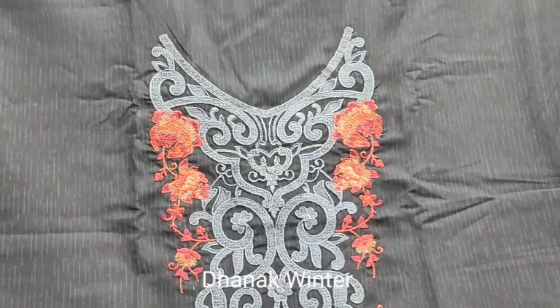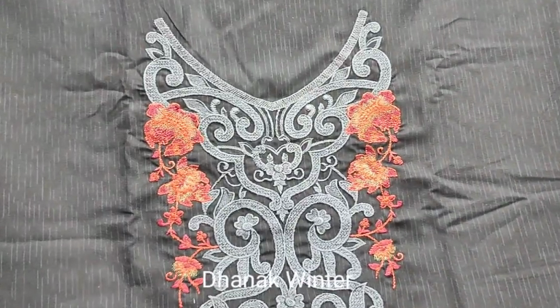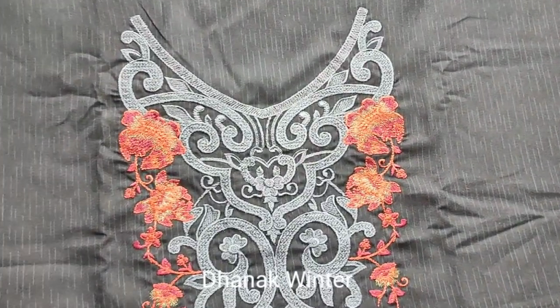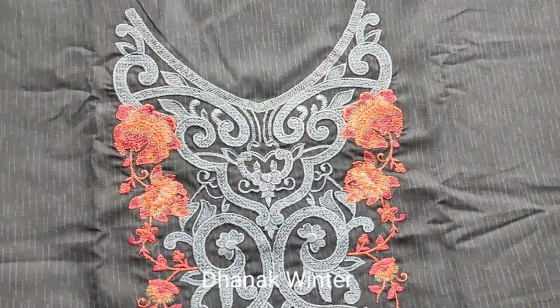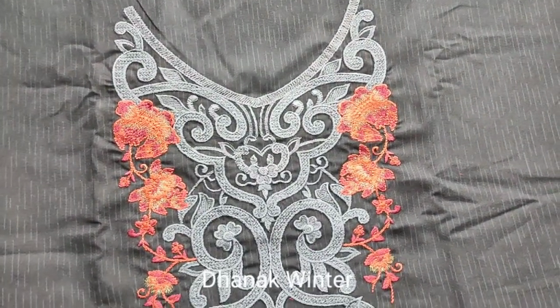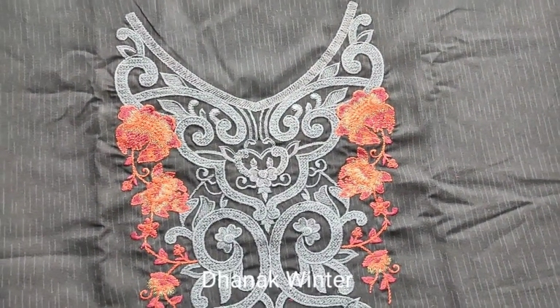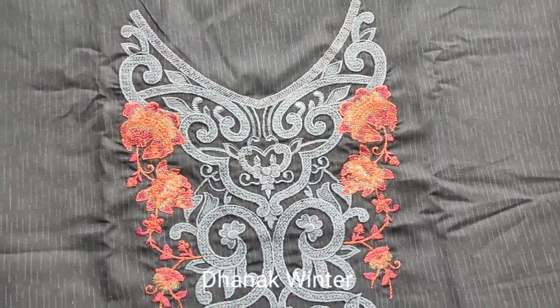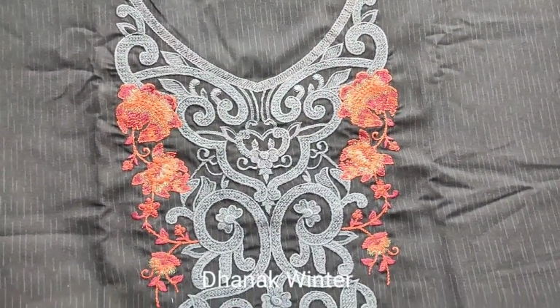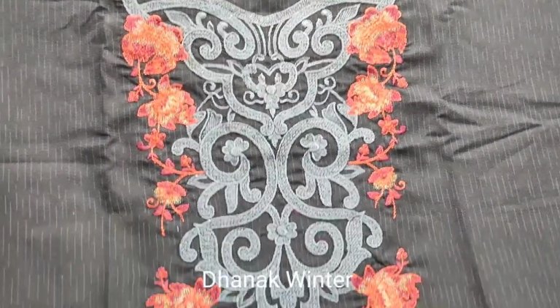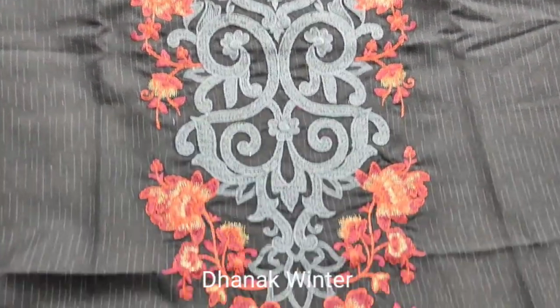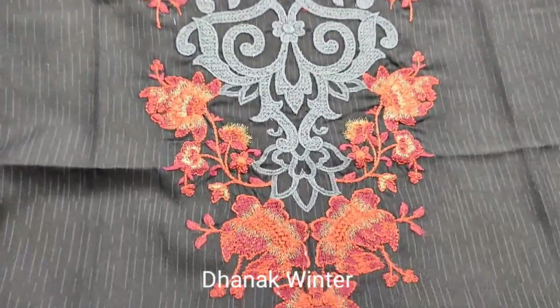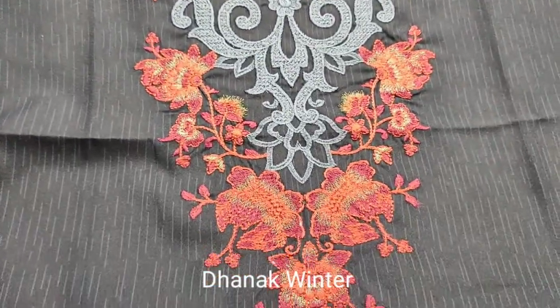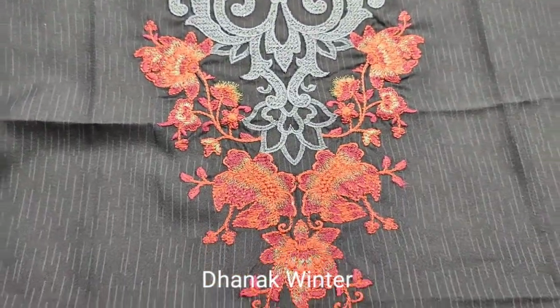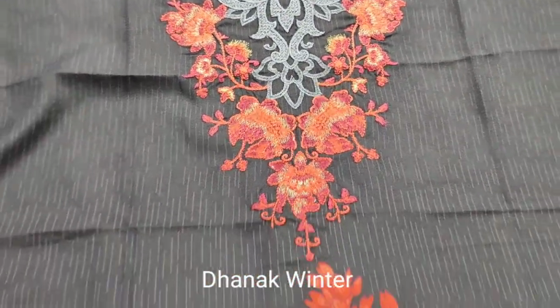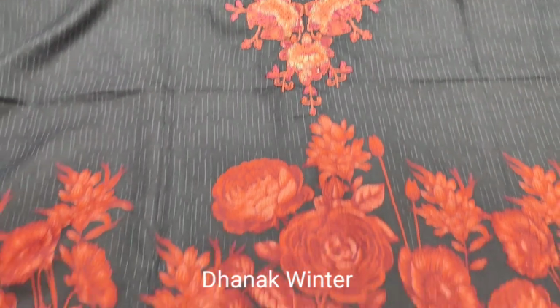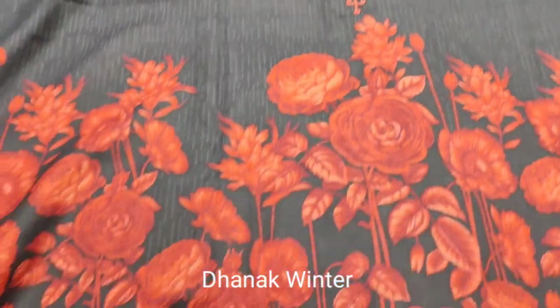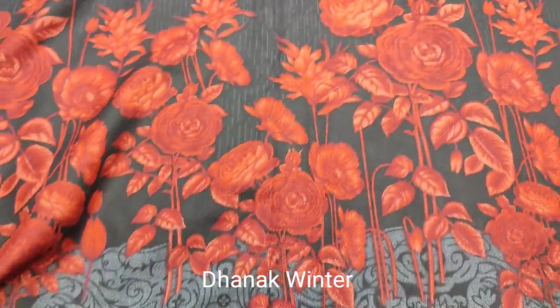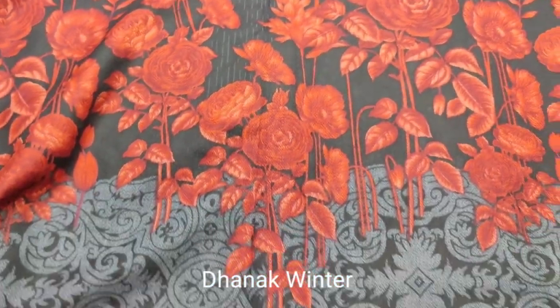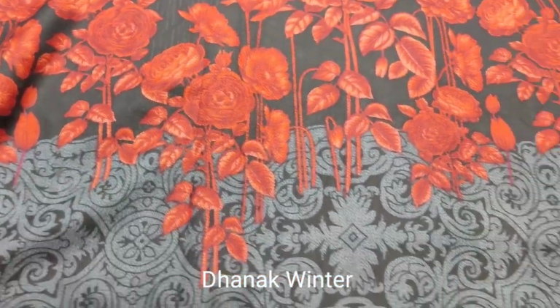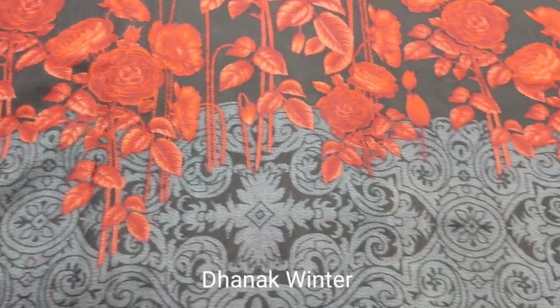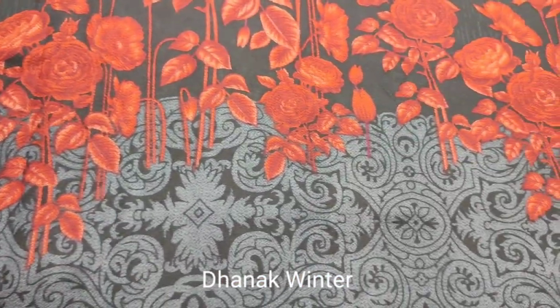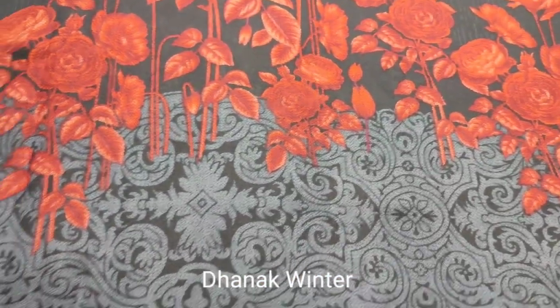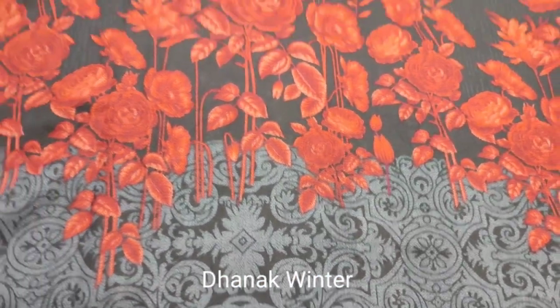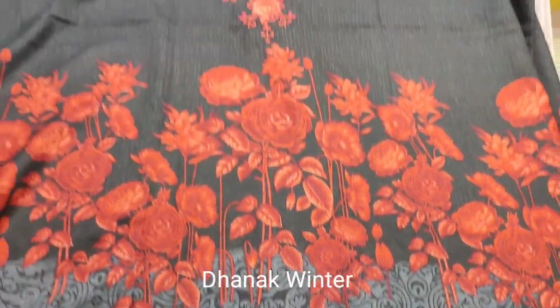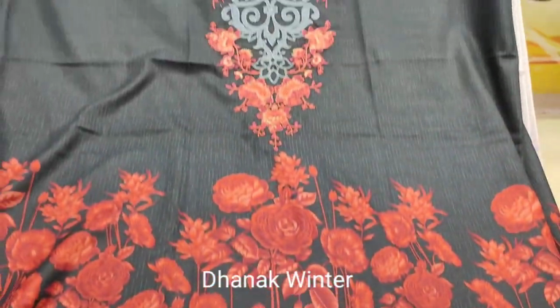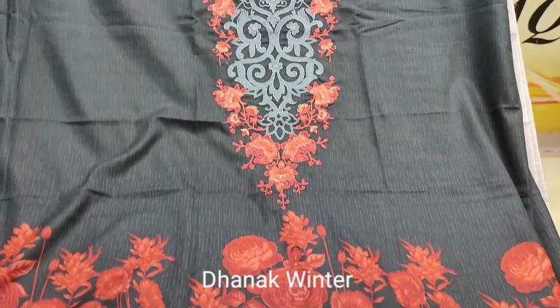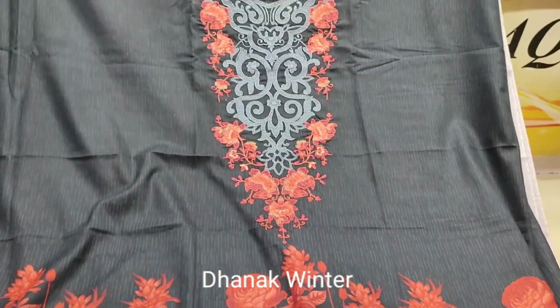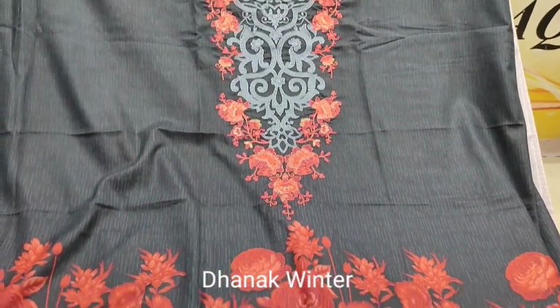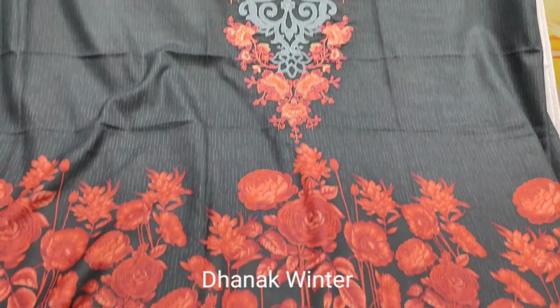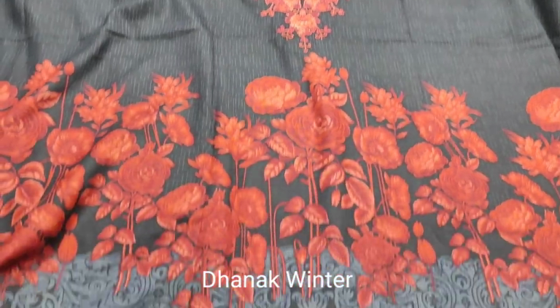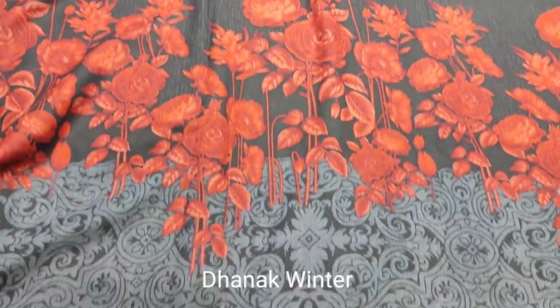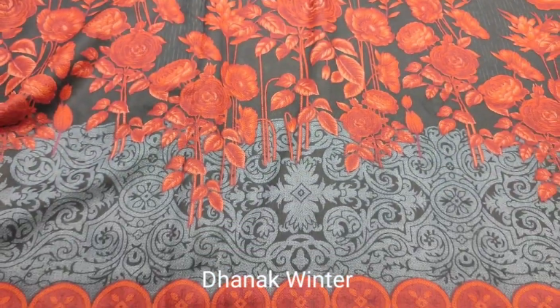Next design. Dhanak fabric. Winter collection. Embroidered neck. All printed. Front.